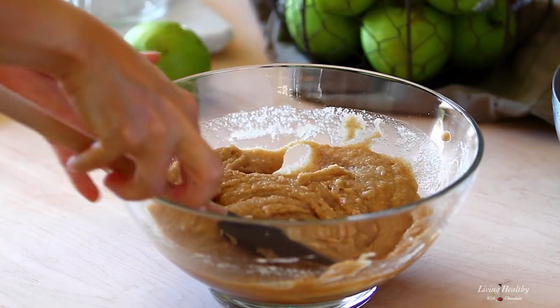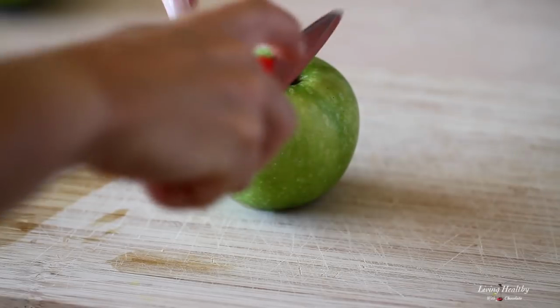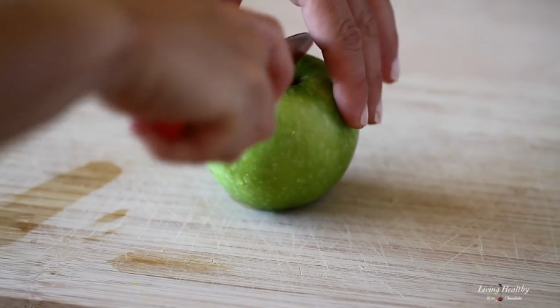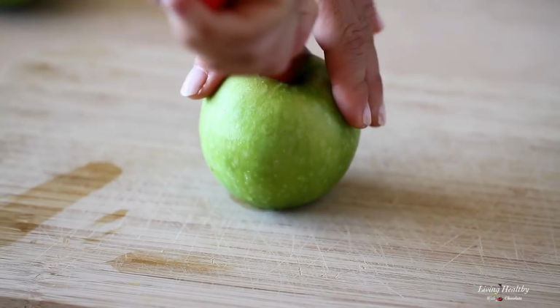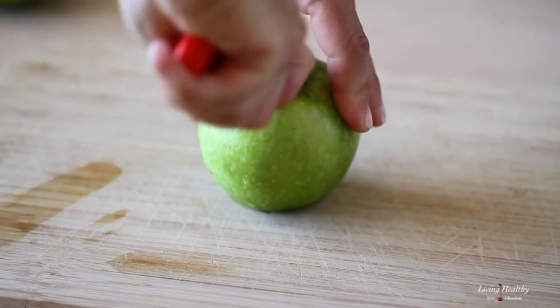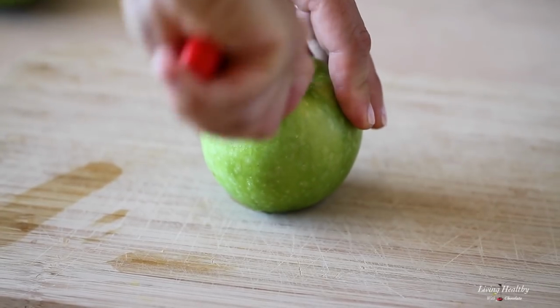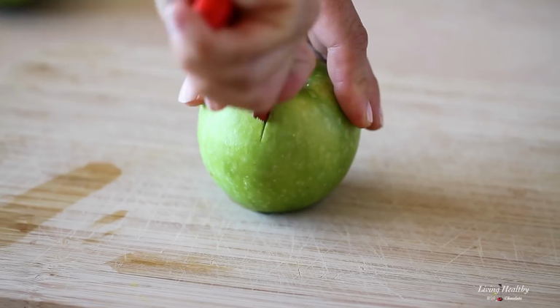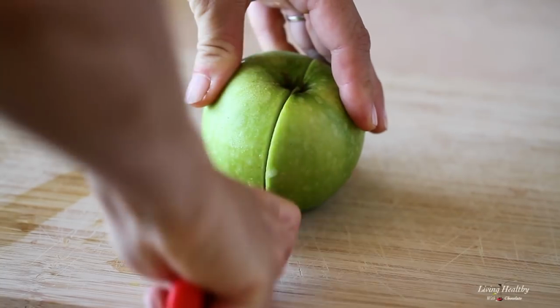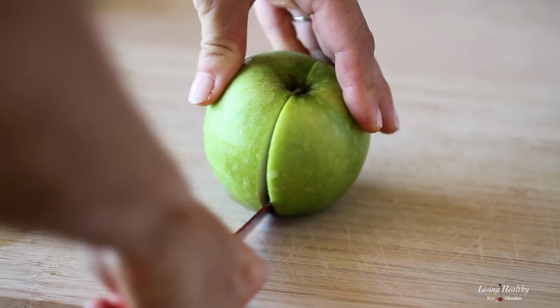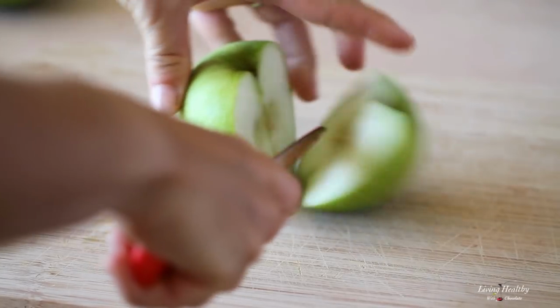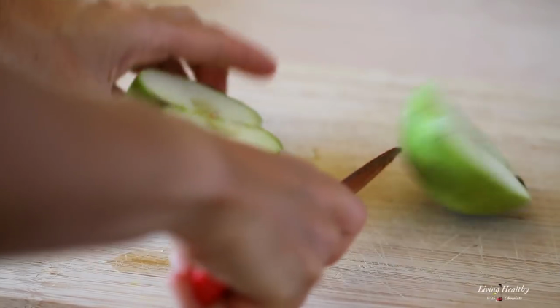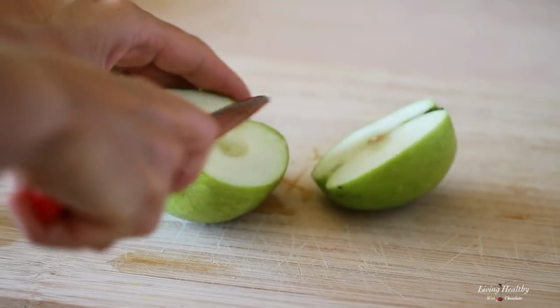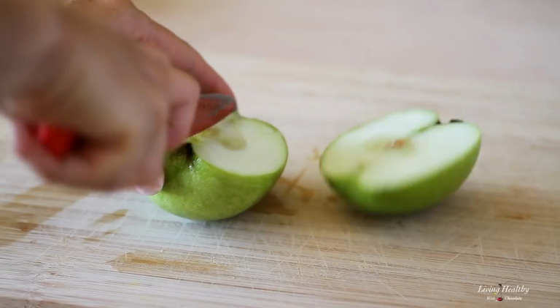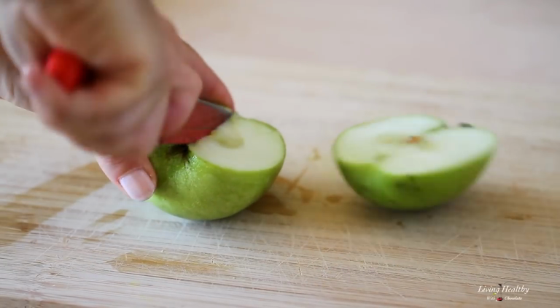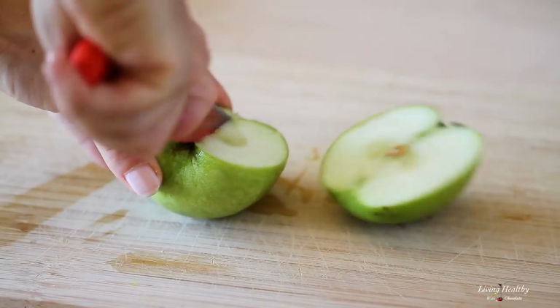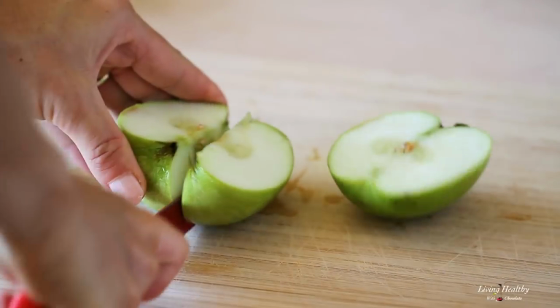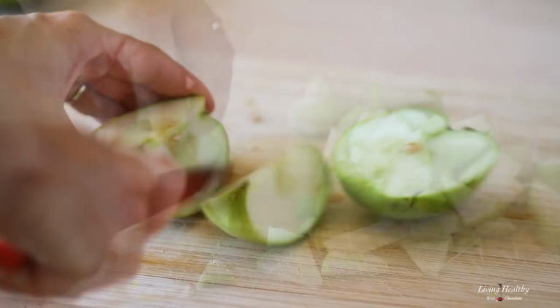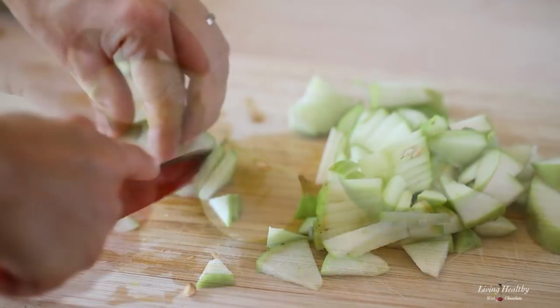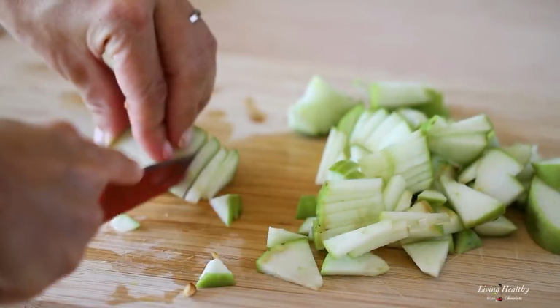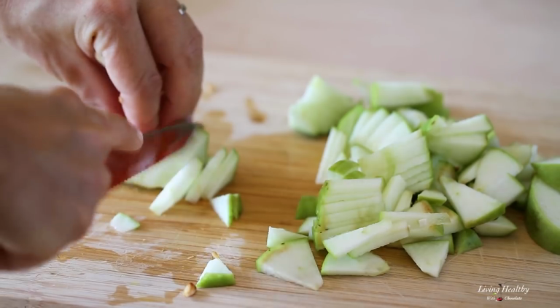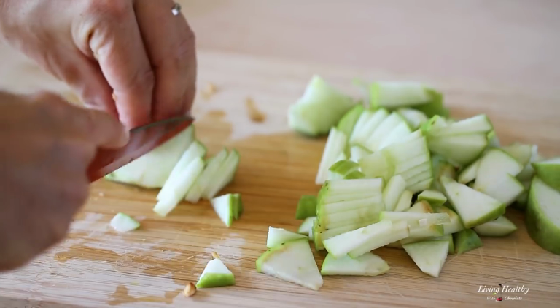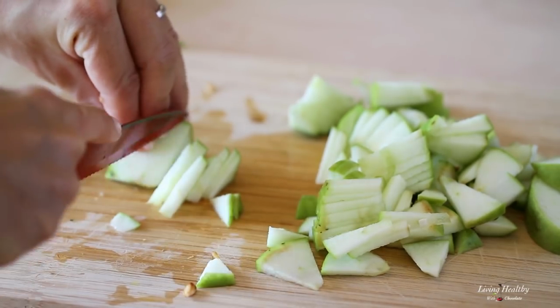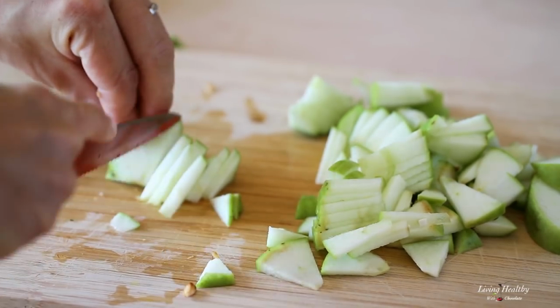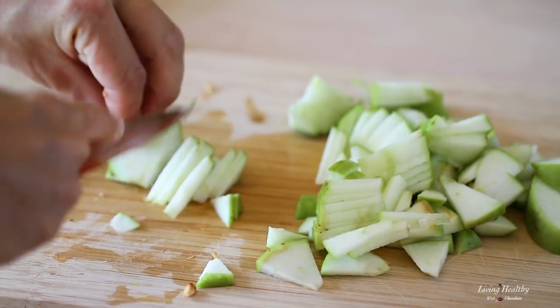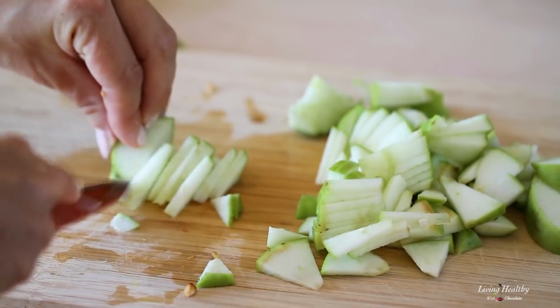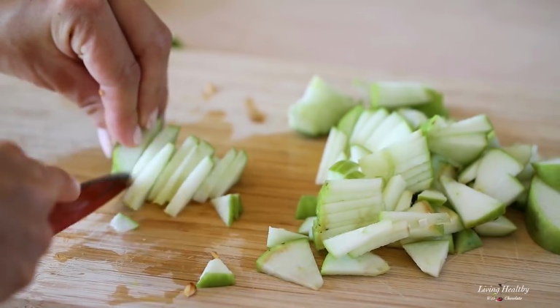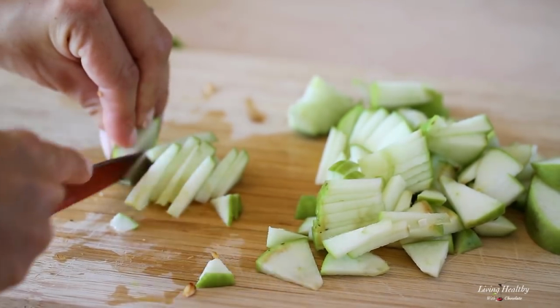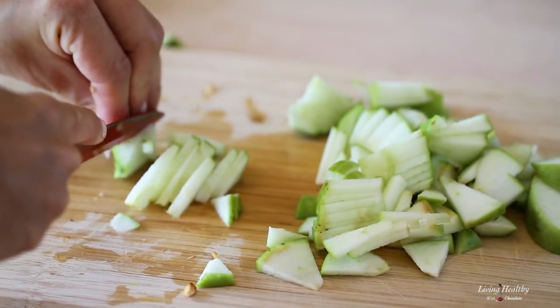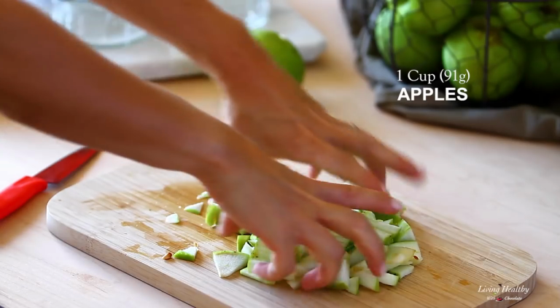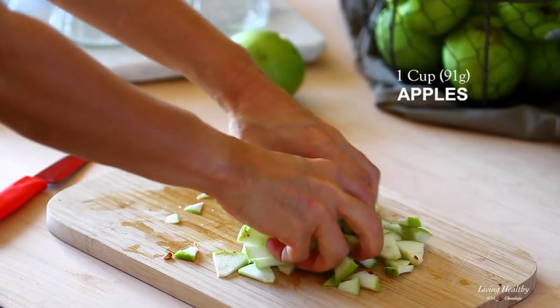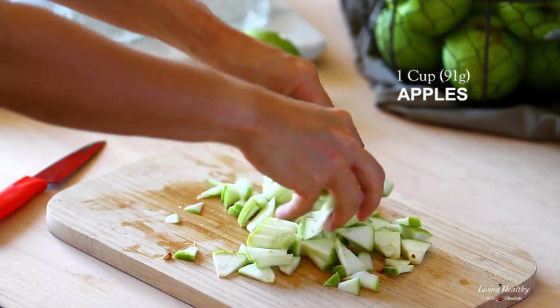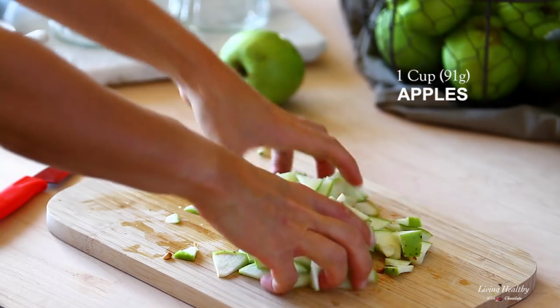Now we need a small apple — here I'm using the Granny Smith kind — and we need to slice it into thin slices of about an eighth of an inch. In the end you're looking for 91 grams of apples, which is almost a full cup.